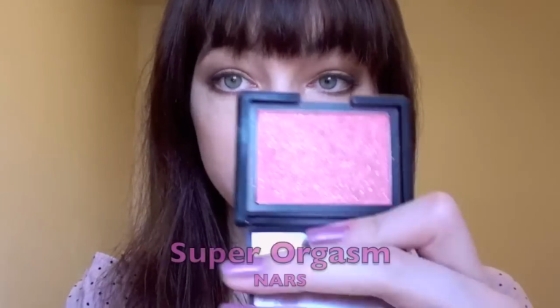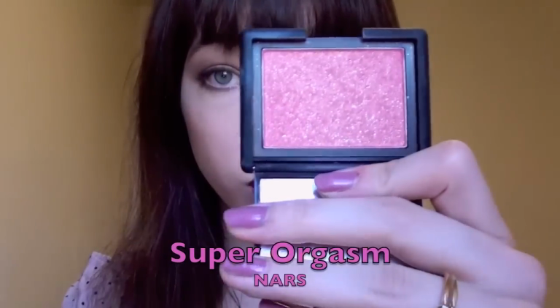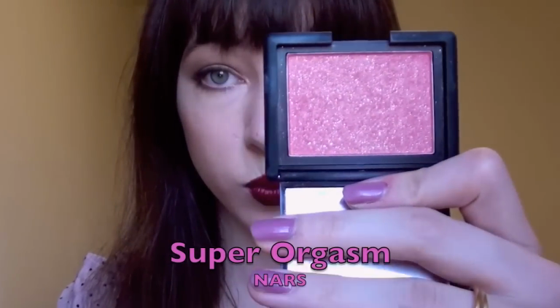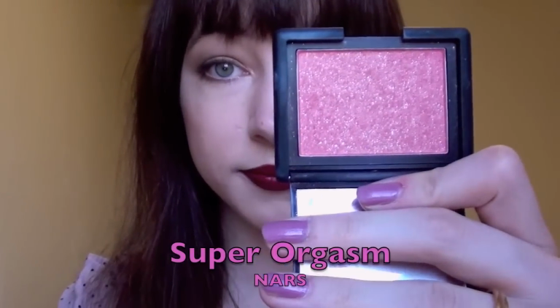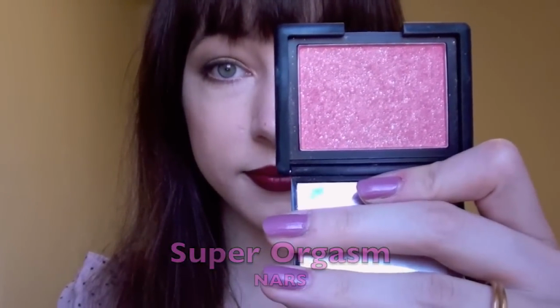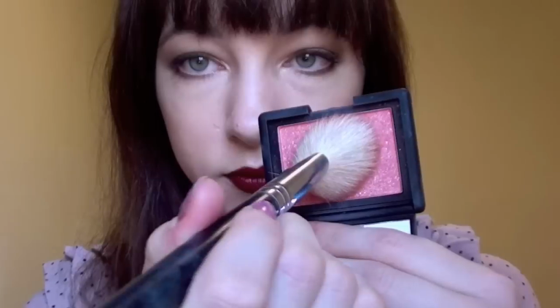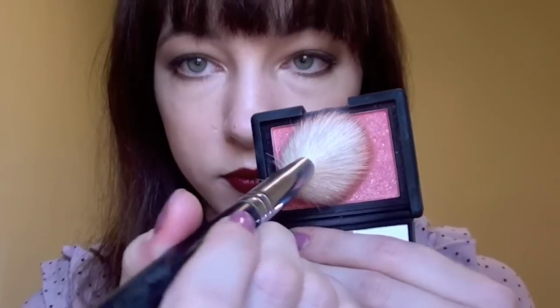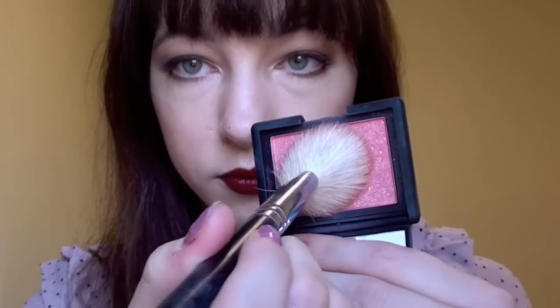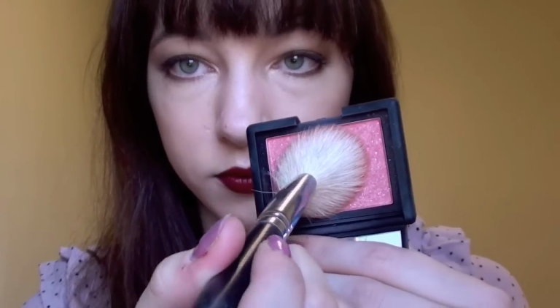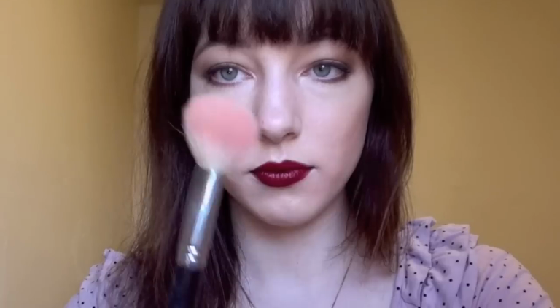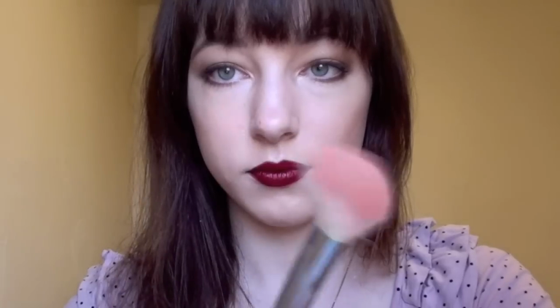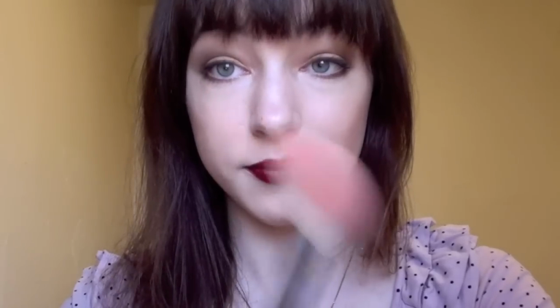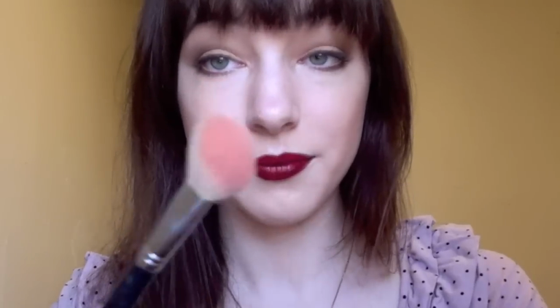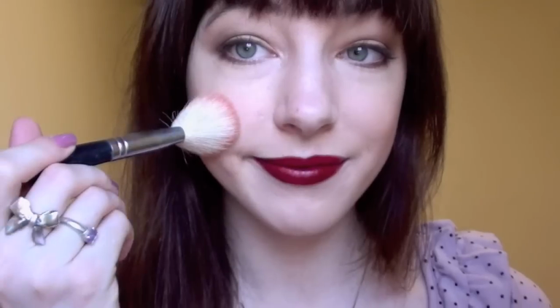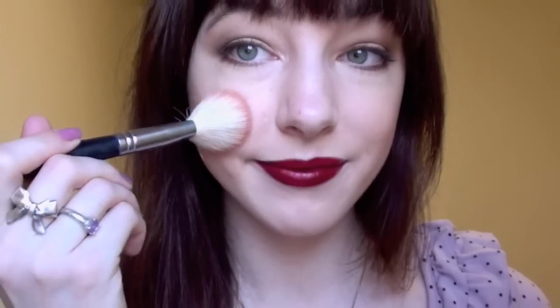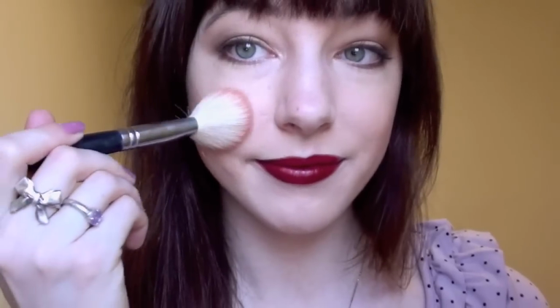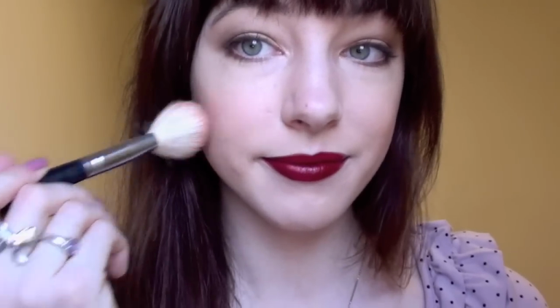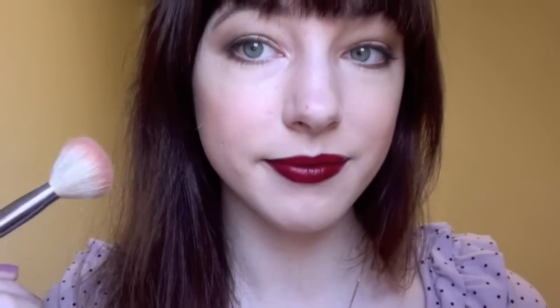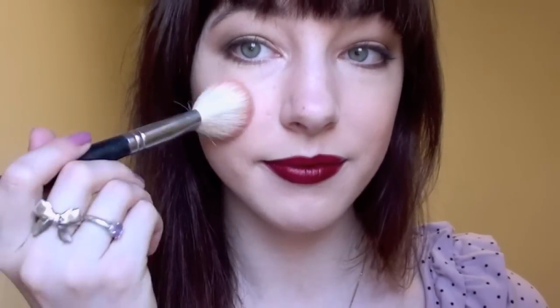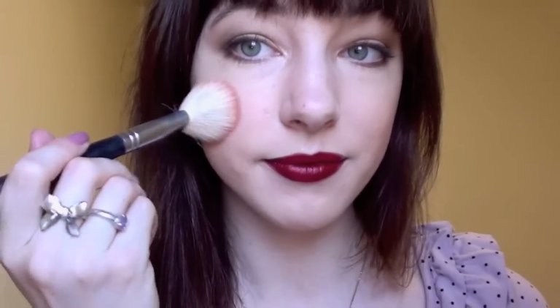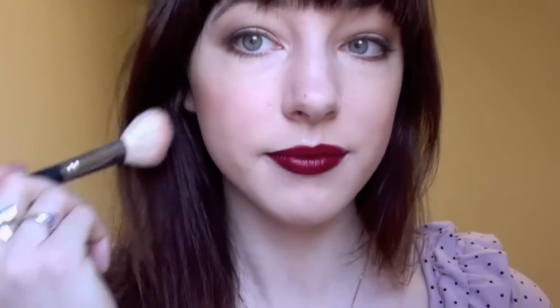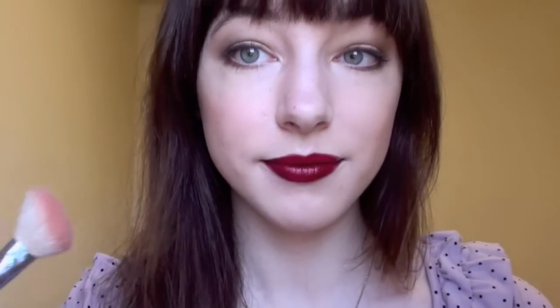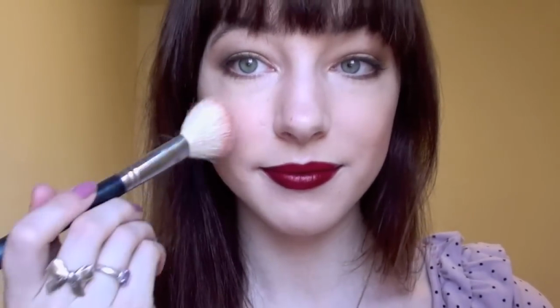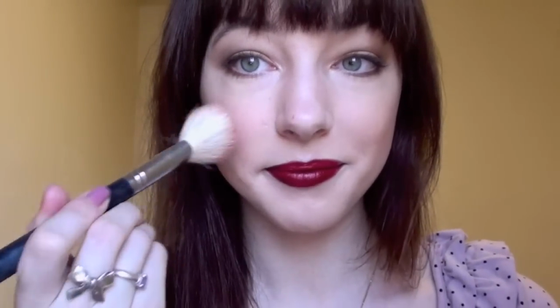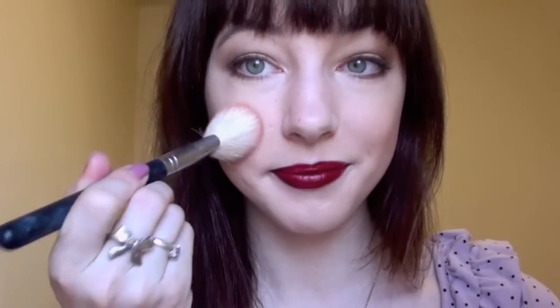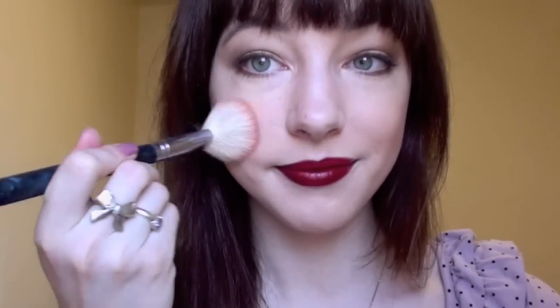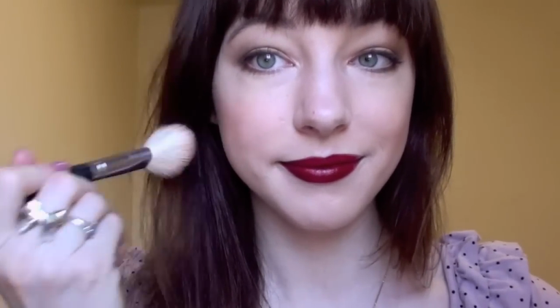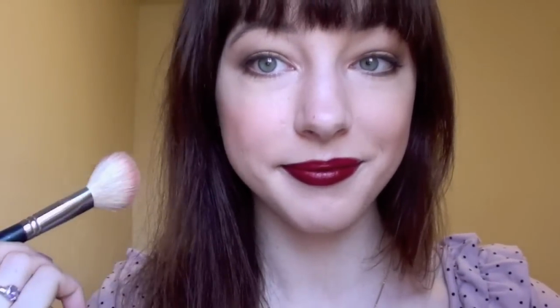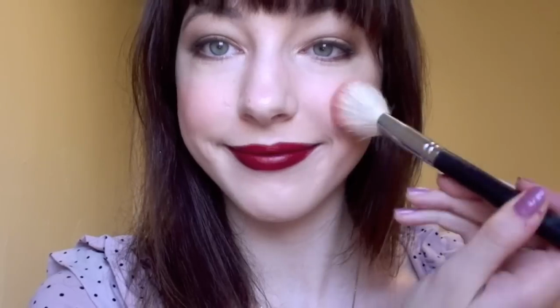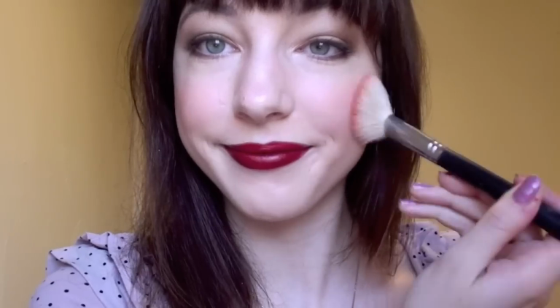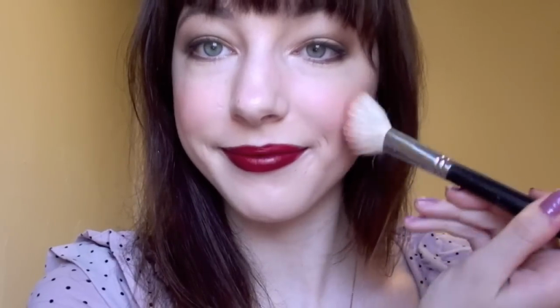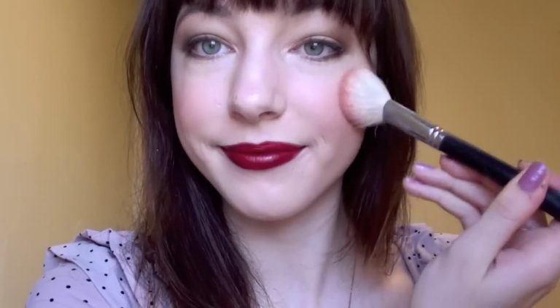Then with a pink shimmery blush of your choice, take a contouring brush, tap off the excess, and apply this to the apples of your cheeks to give yourself a rosy, wintry glow.